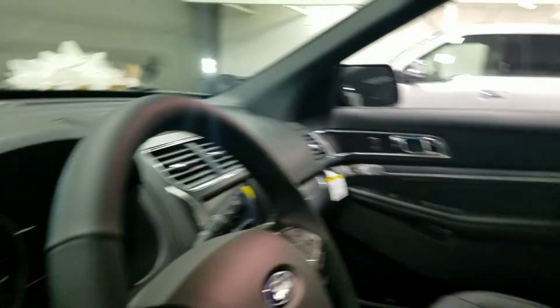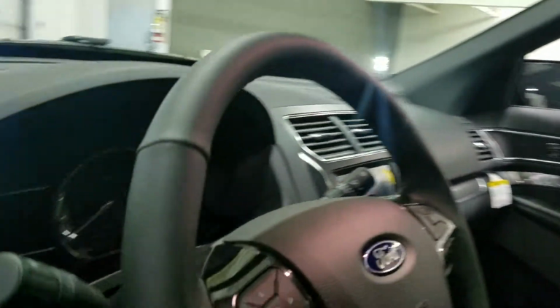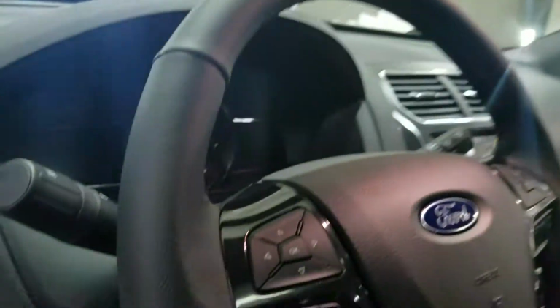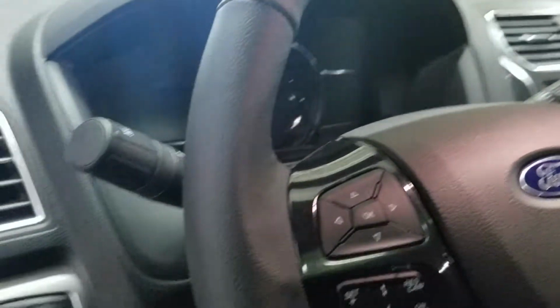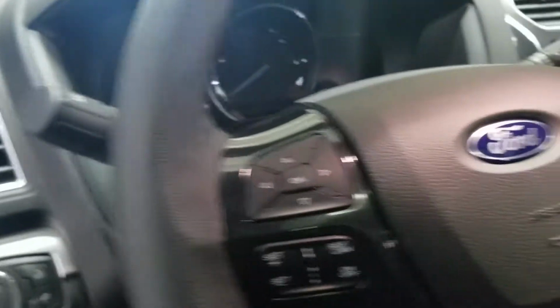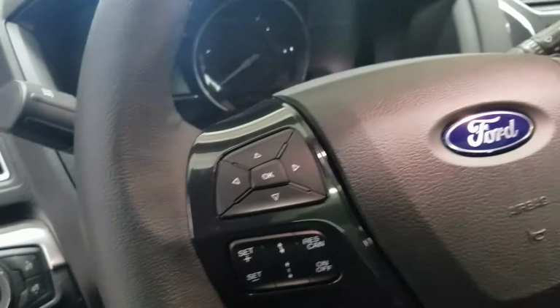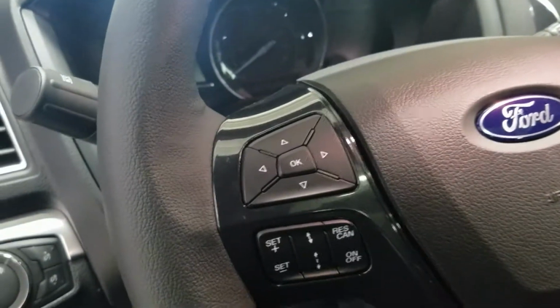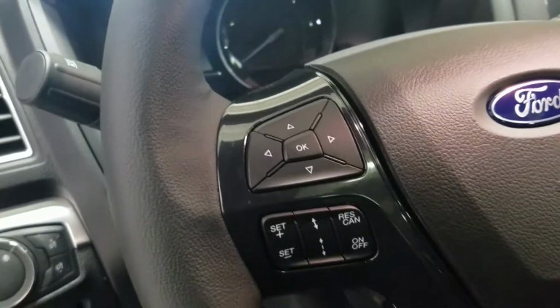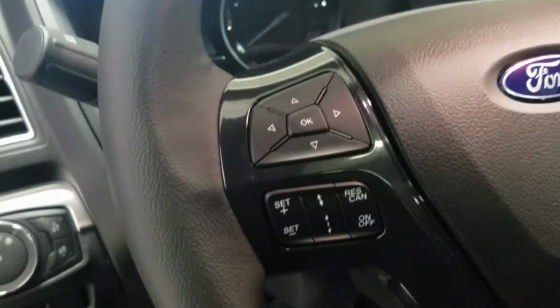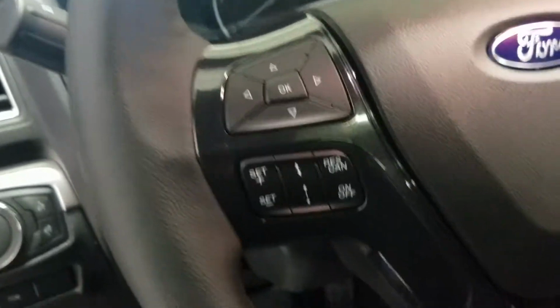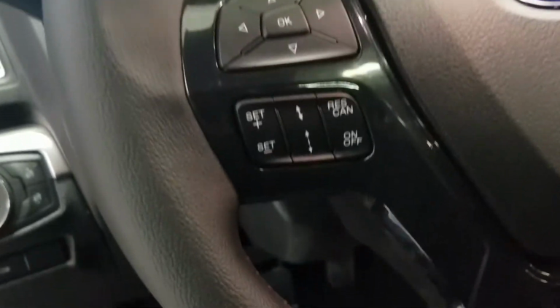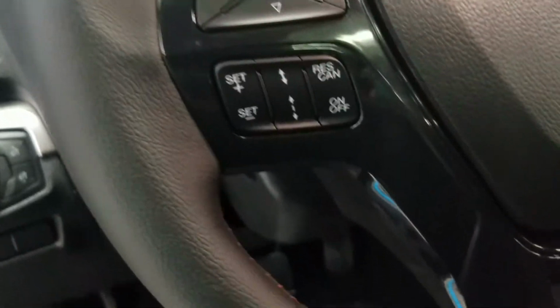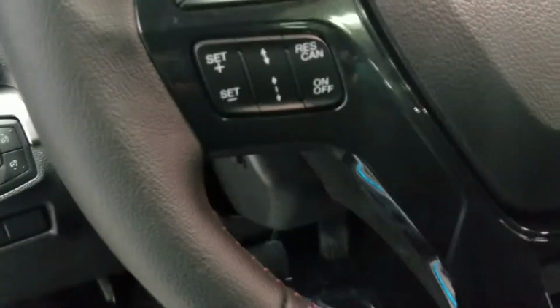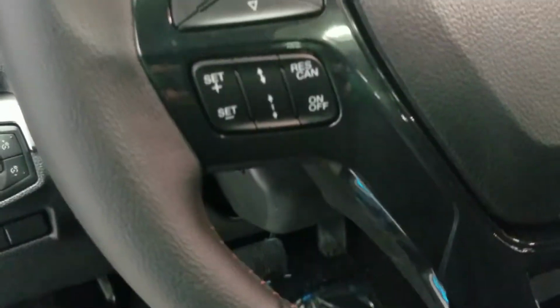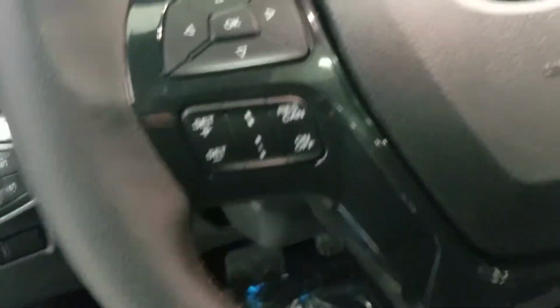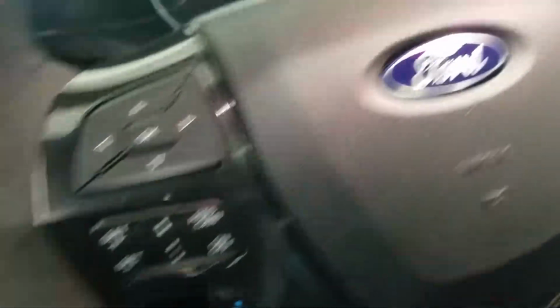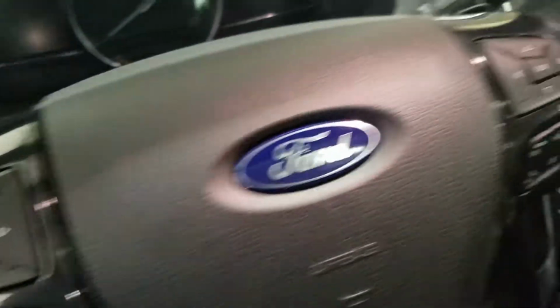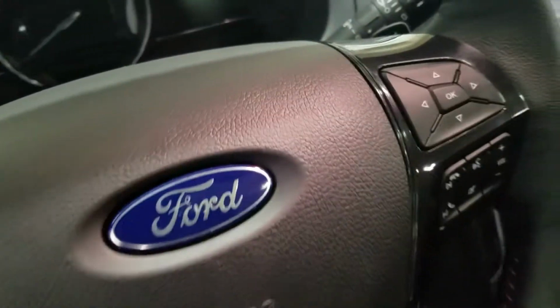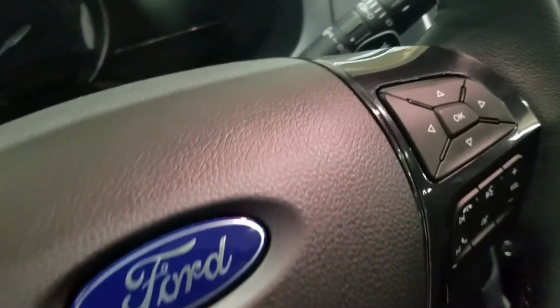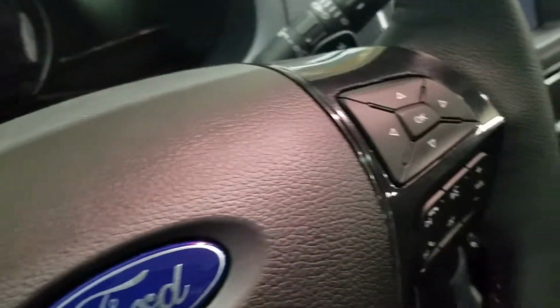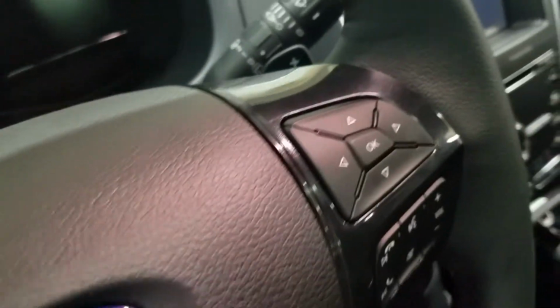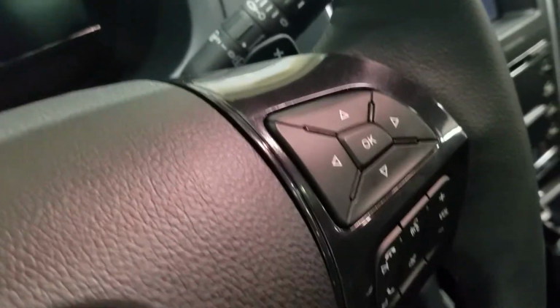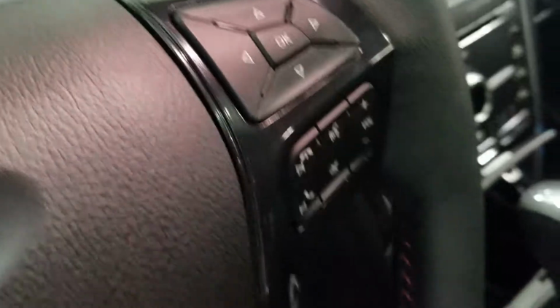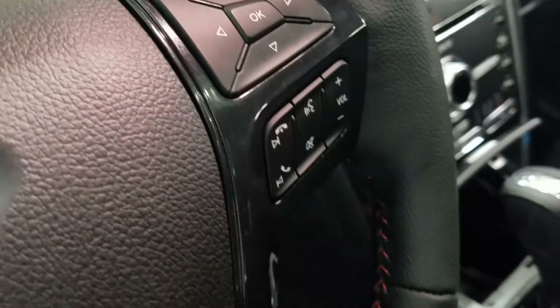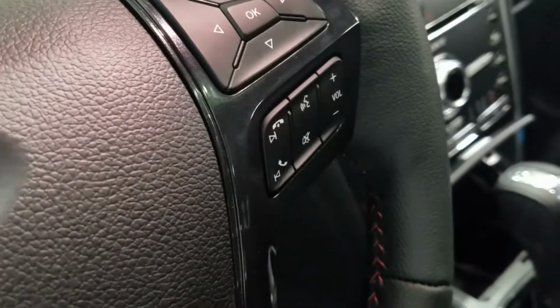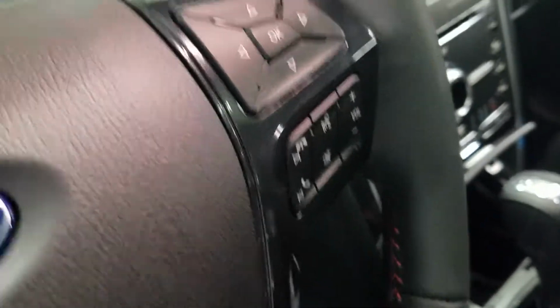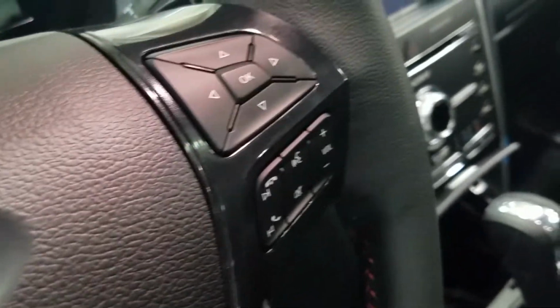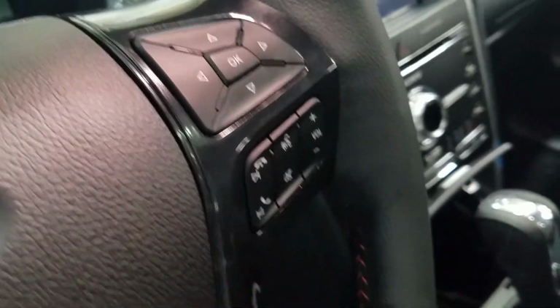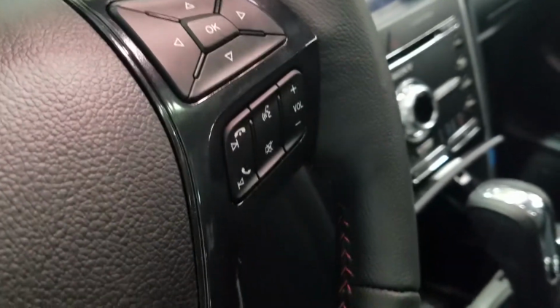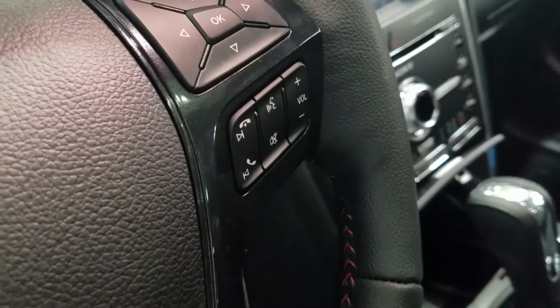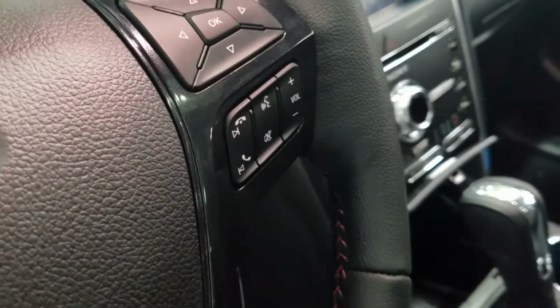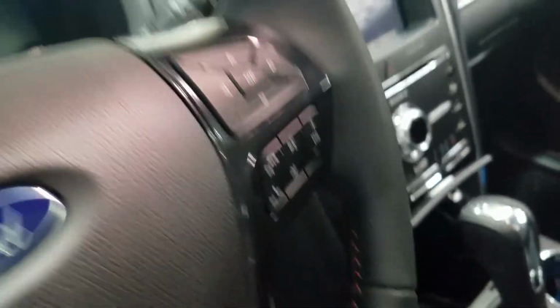At our fully telescopic steering wheel we have our information track pad and our adaptive cruise control settings, and over to the right we have our information and media controls as well as our hands-free and volume controls.